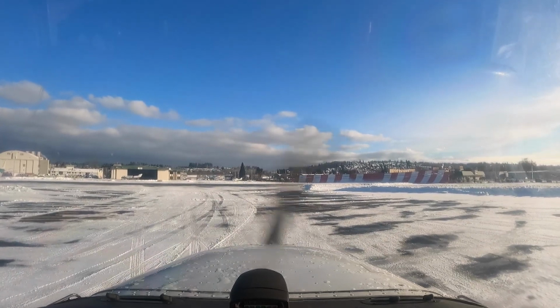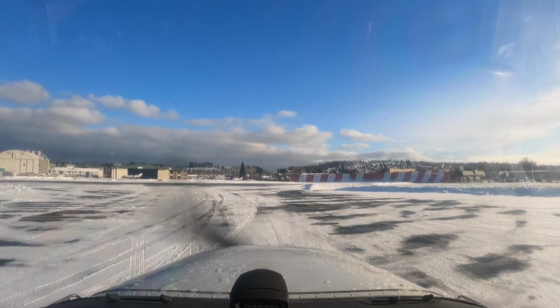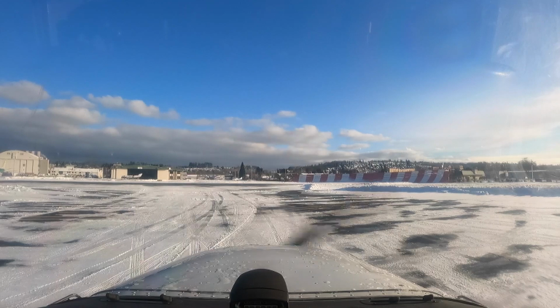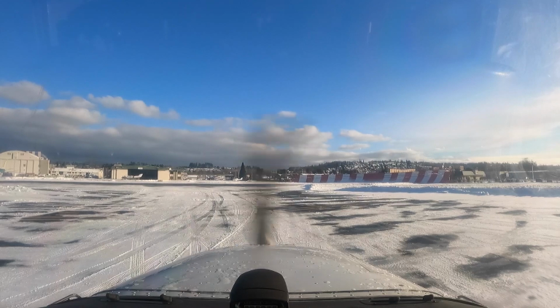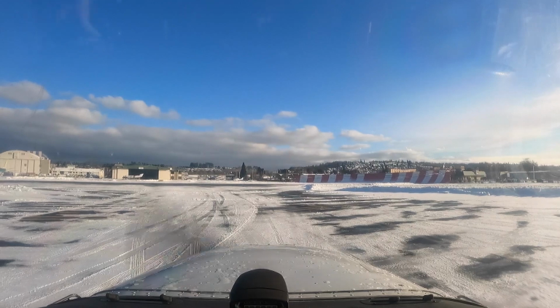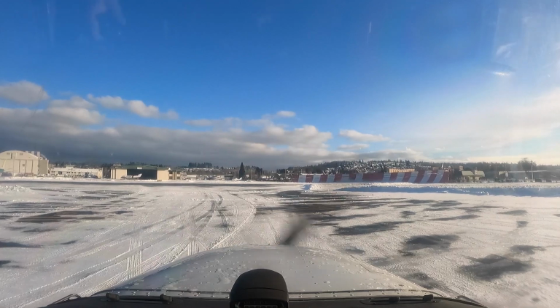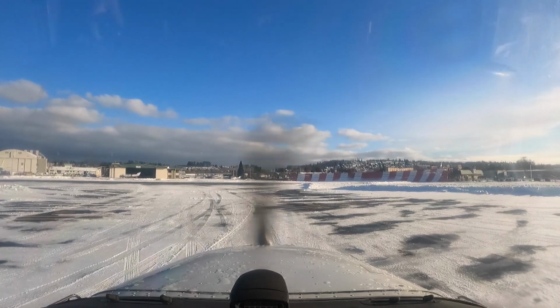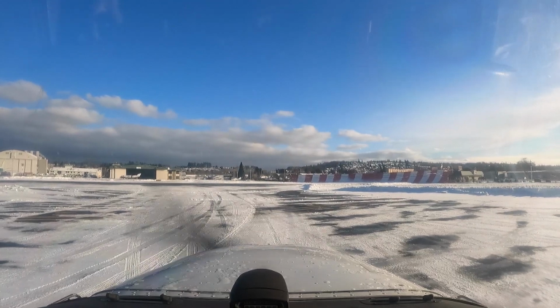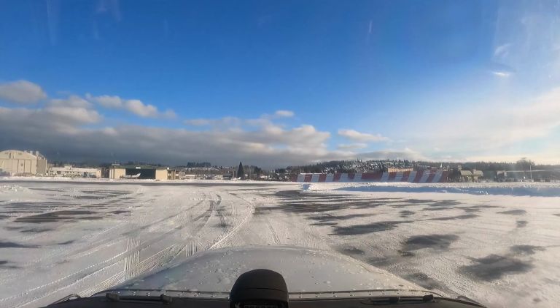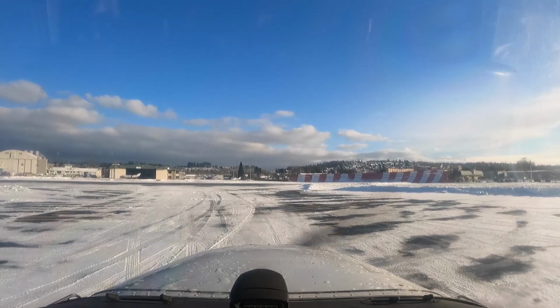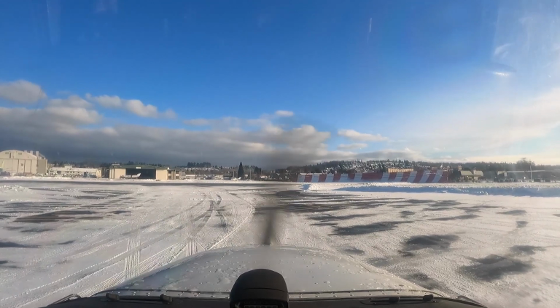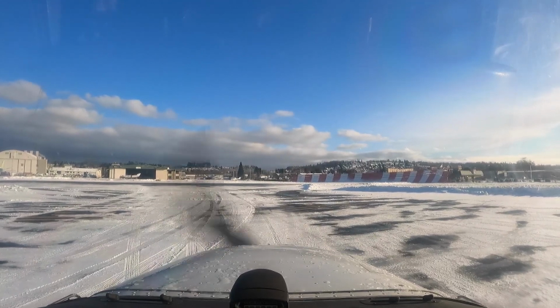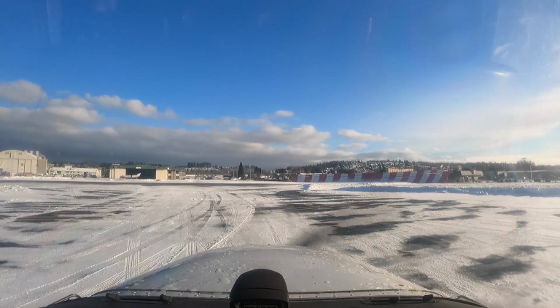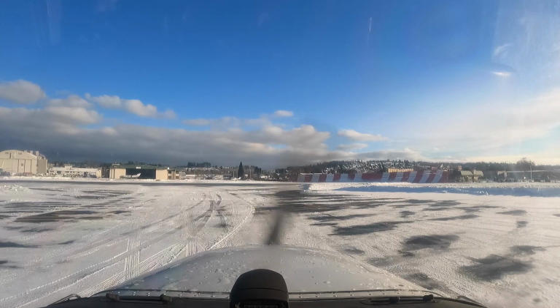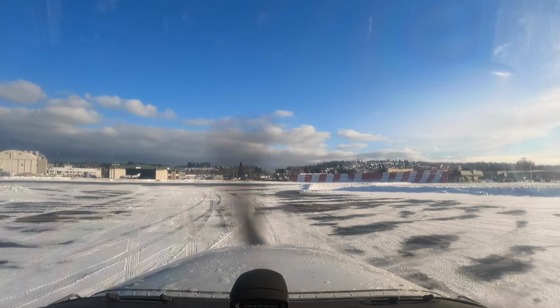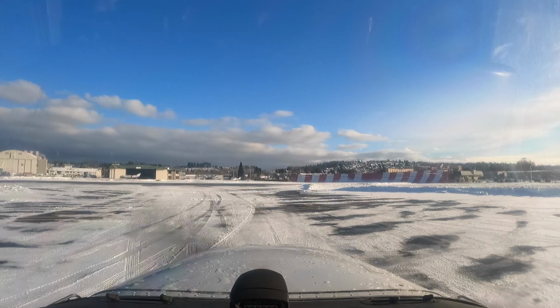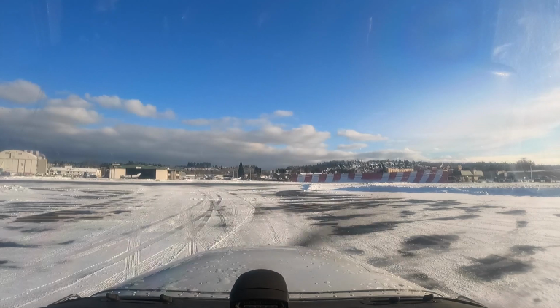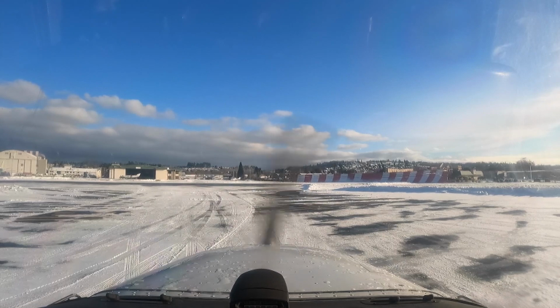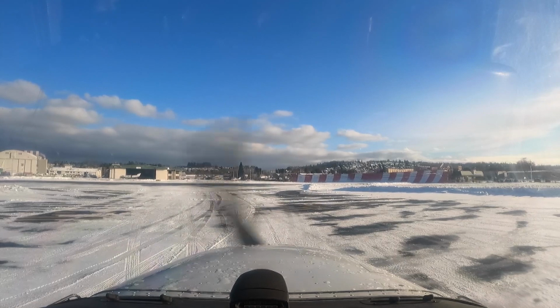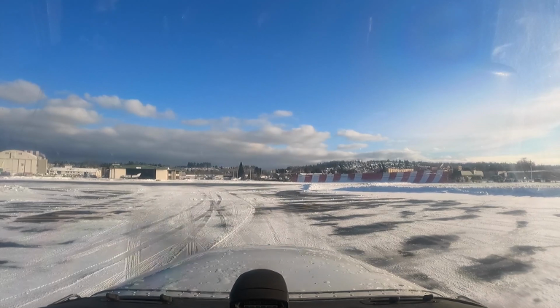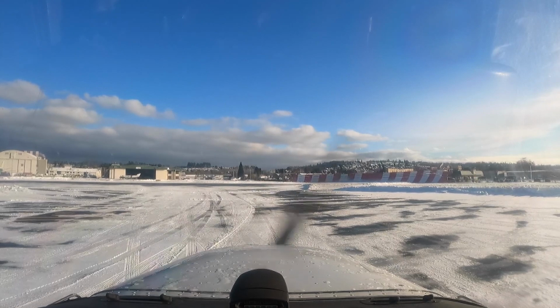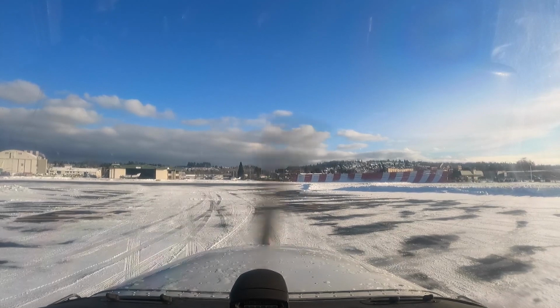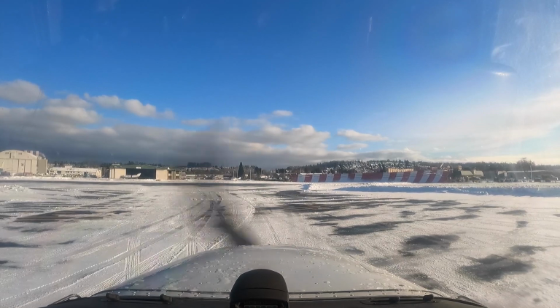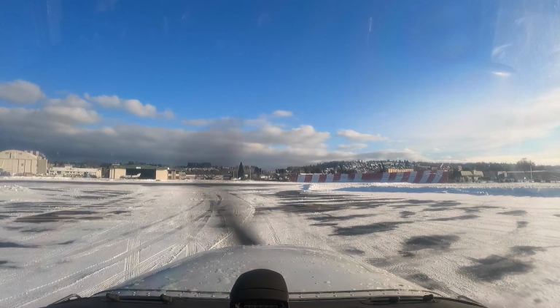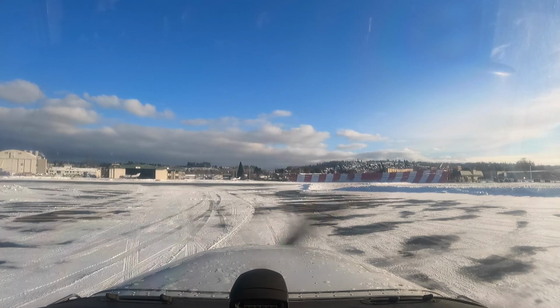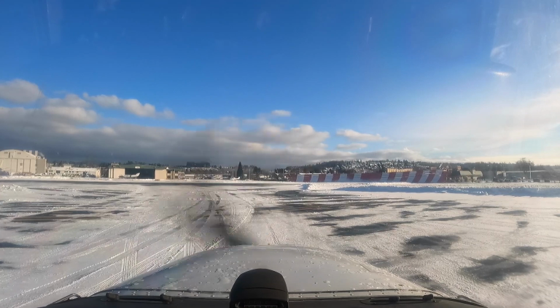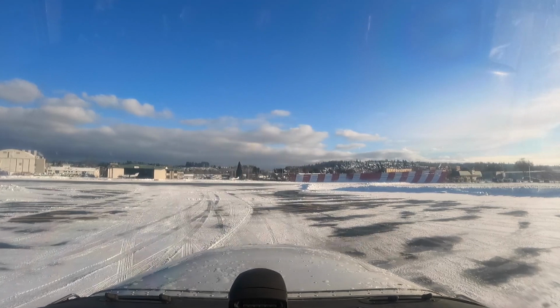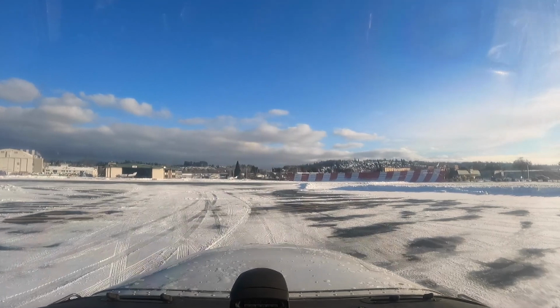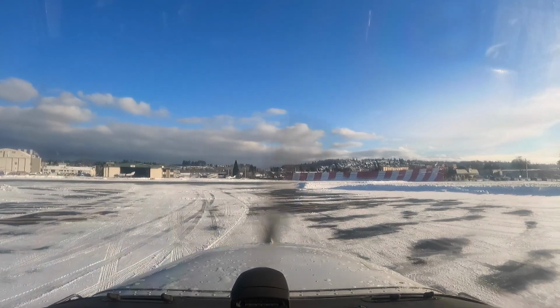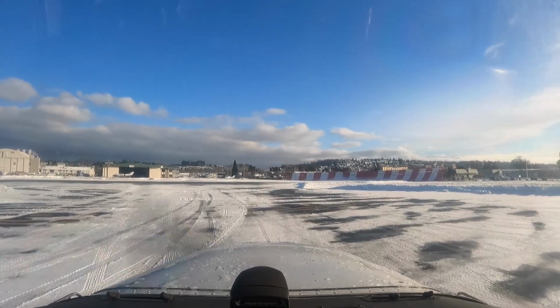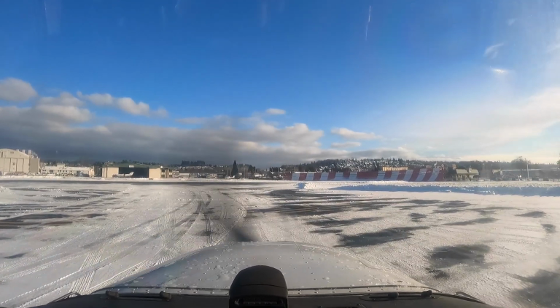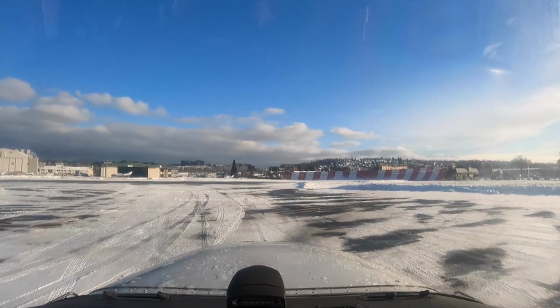Cessna 7860 Alpha, straight out departure to the north. Cessna 7860 Alpha, straight out departure. Runway three, cliff takeoff, east channel. Cessna 7860 Alpha, straight out departure, runway three cliff takeoff.